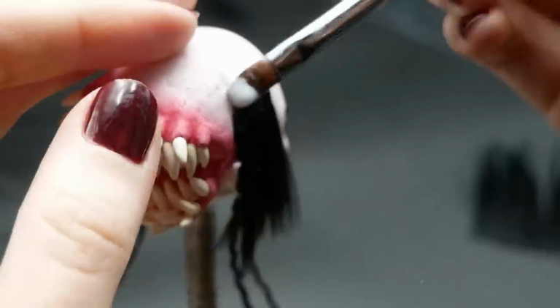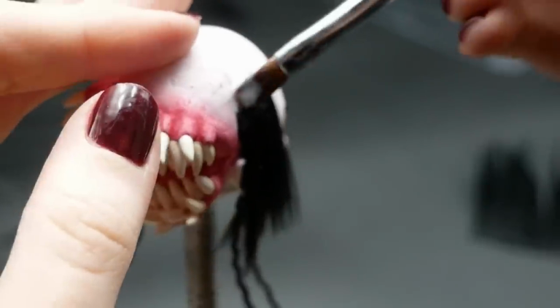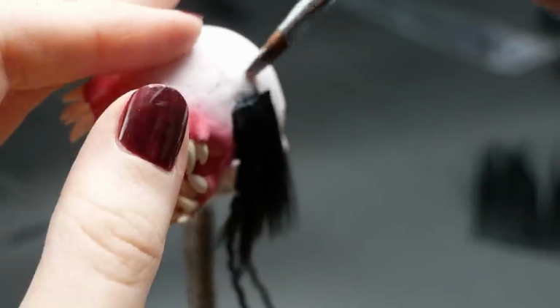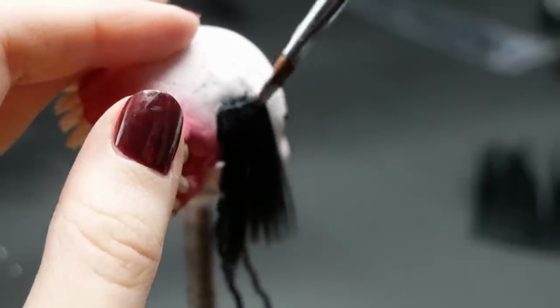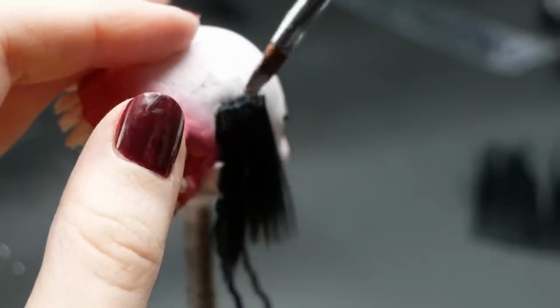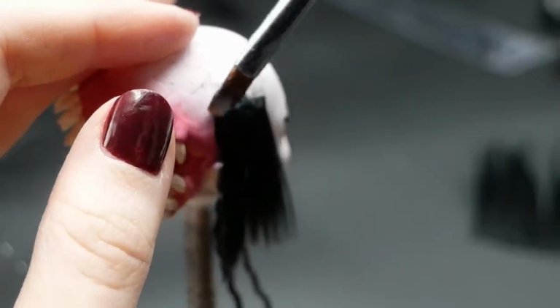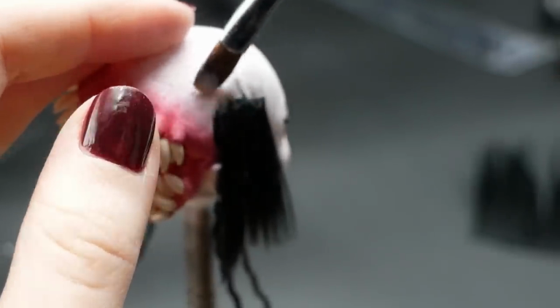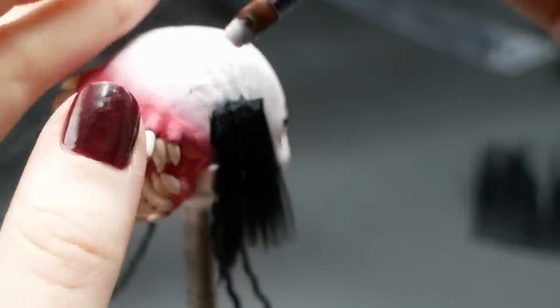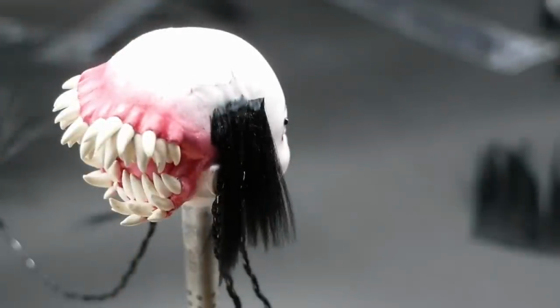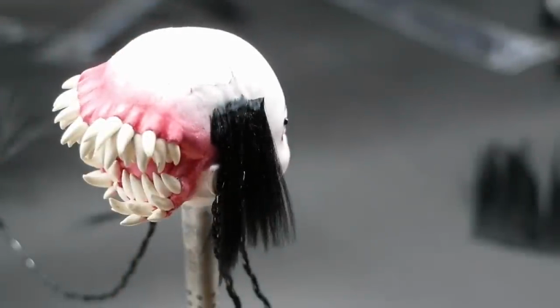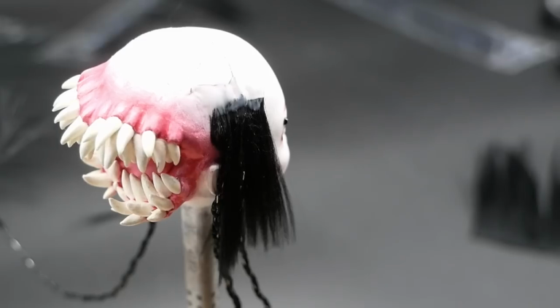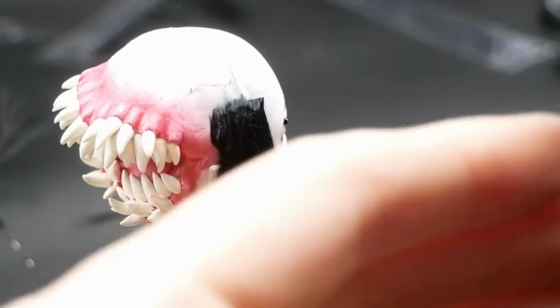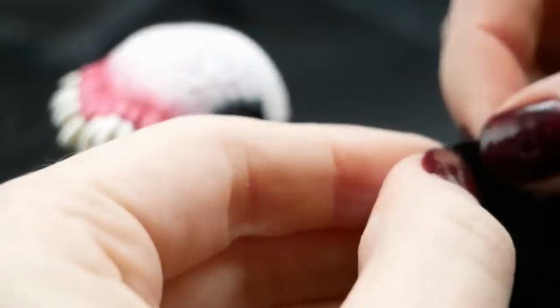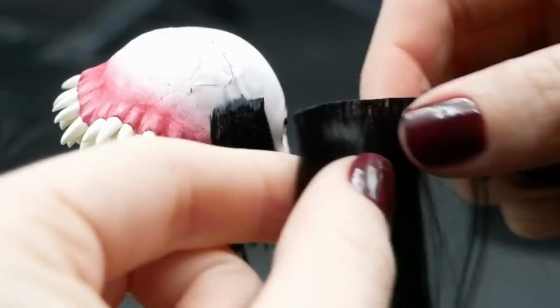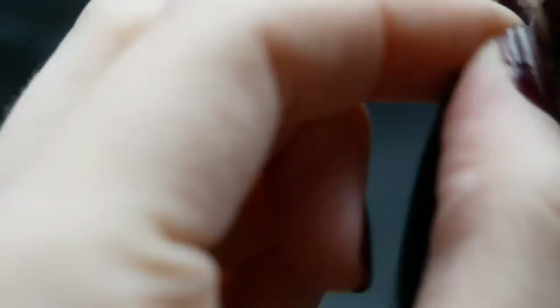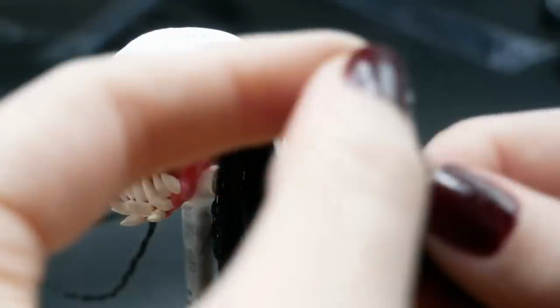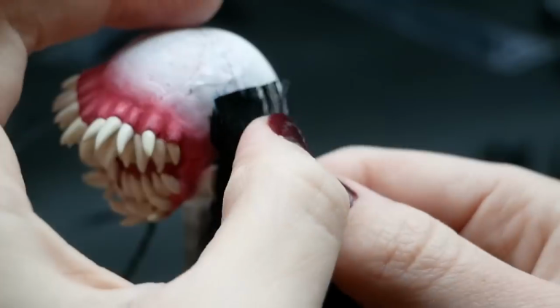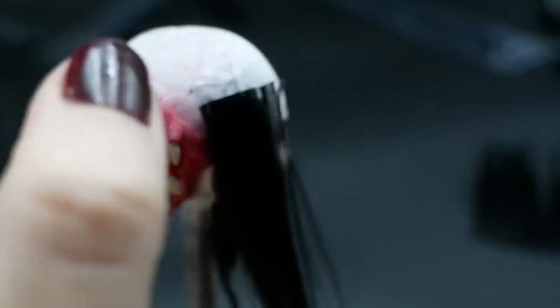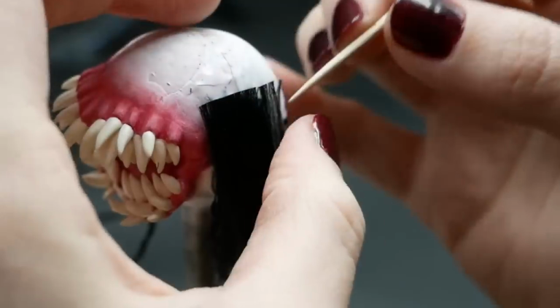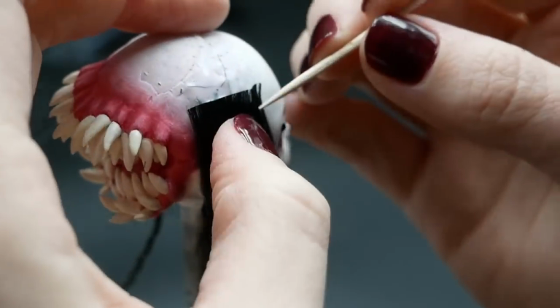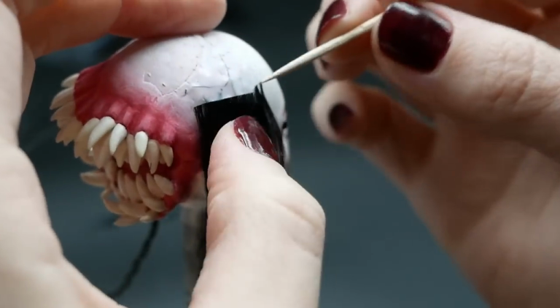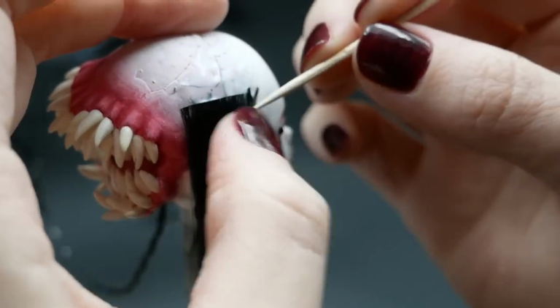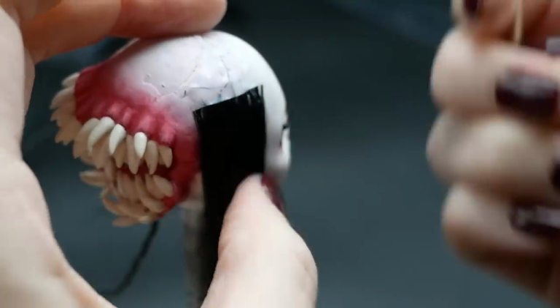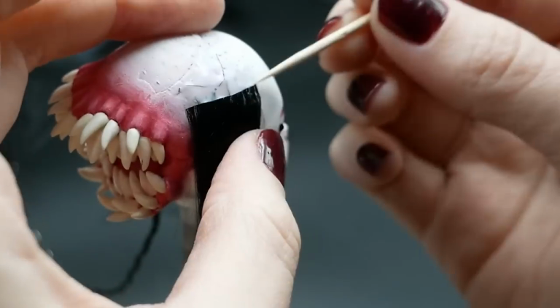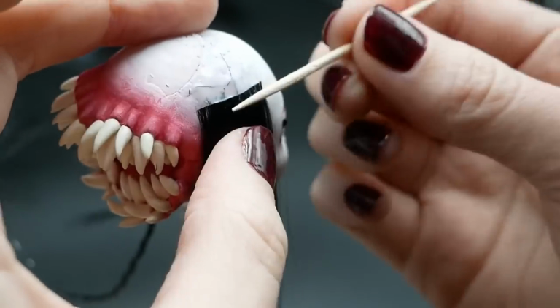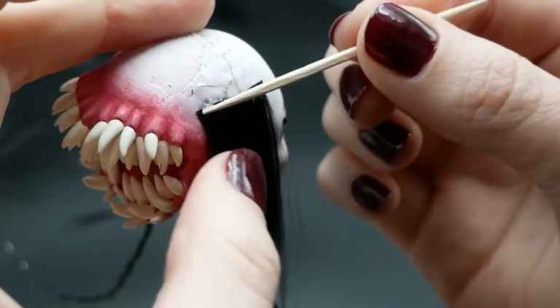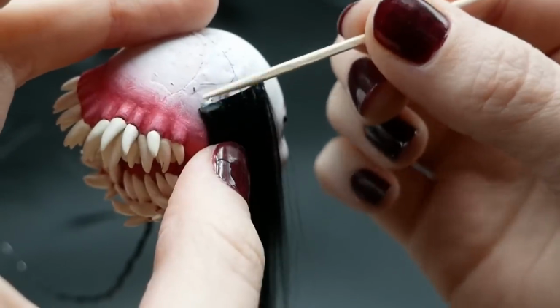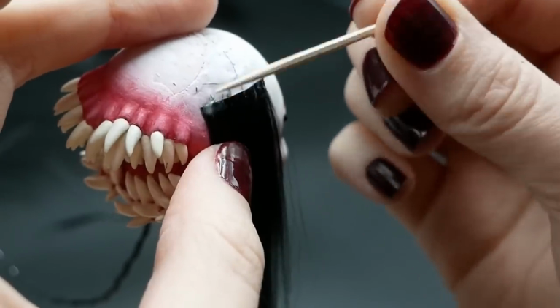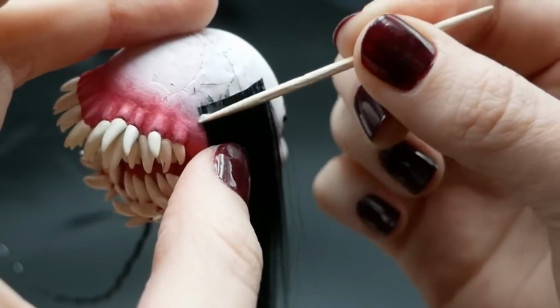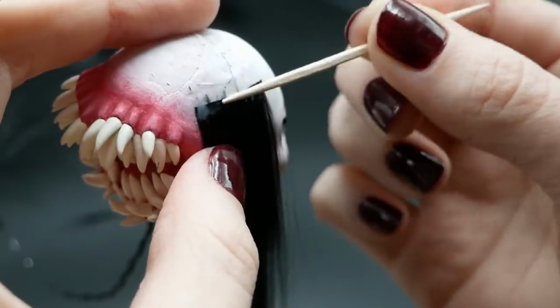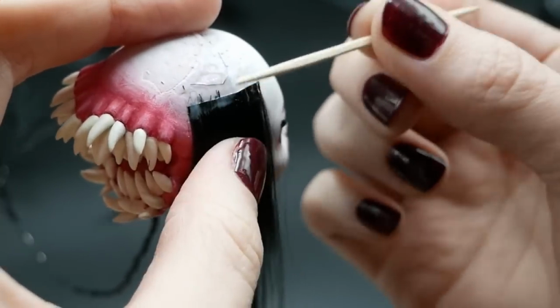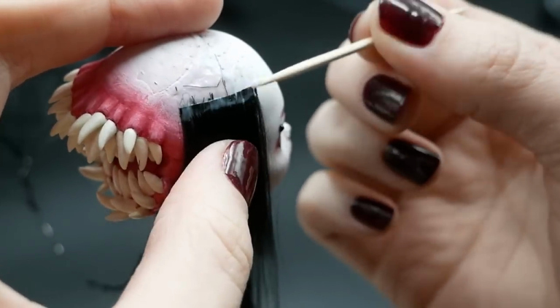When the braids are ready I continue gluing the wefts. And here I made two big mistakes: first I forgot to make her bangs, and I glued some hair too far back and it was interfering with her teeth, which is annoying.